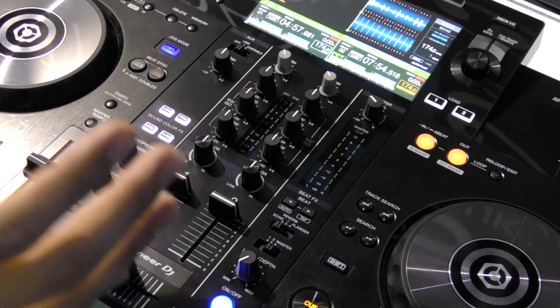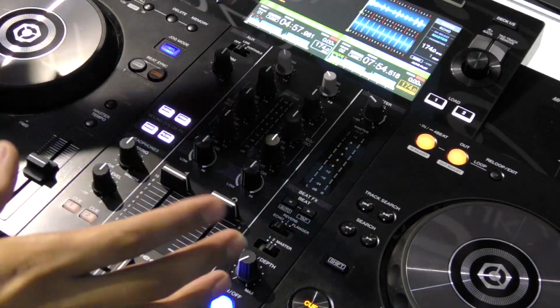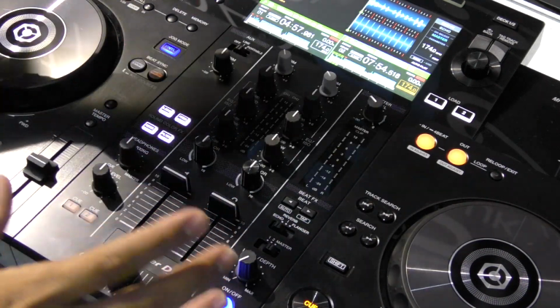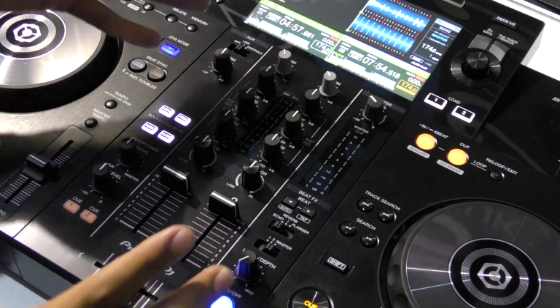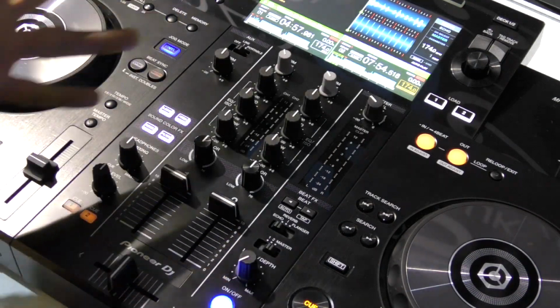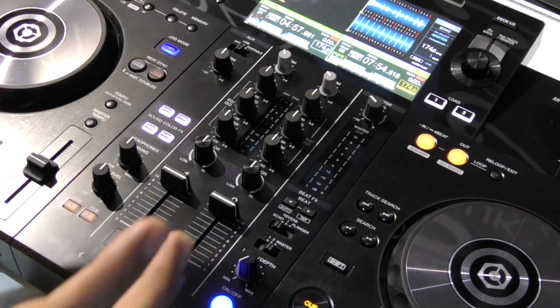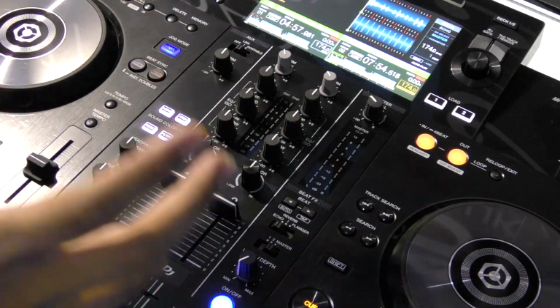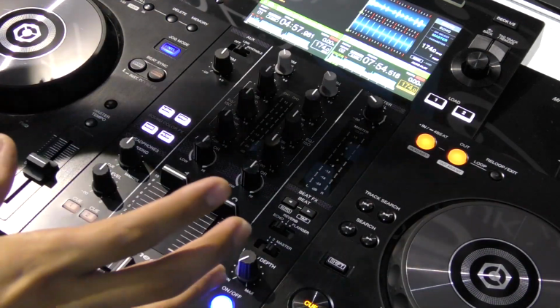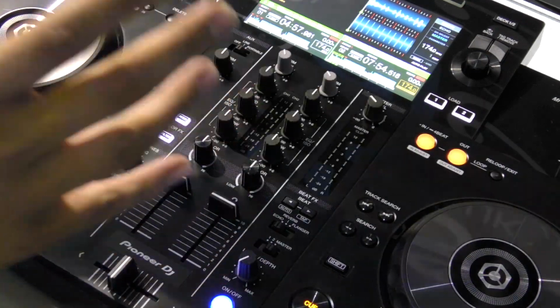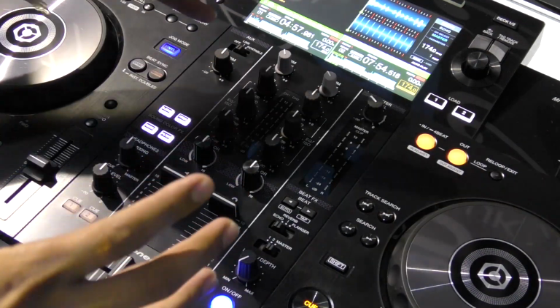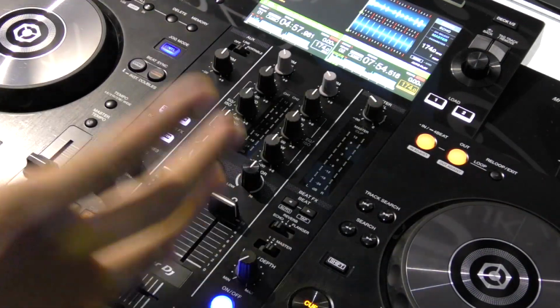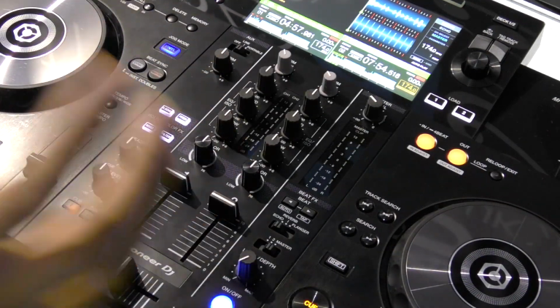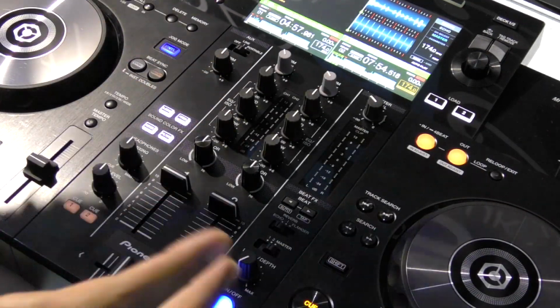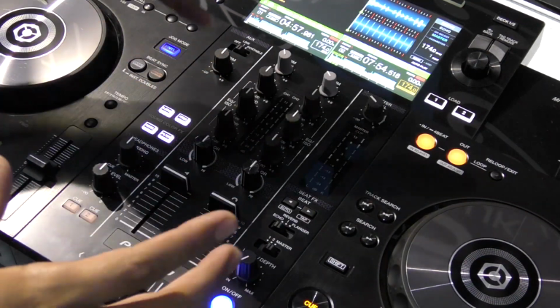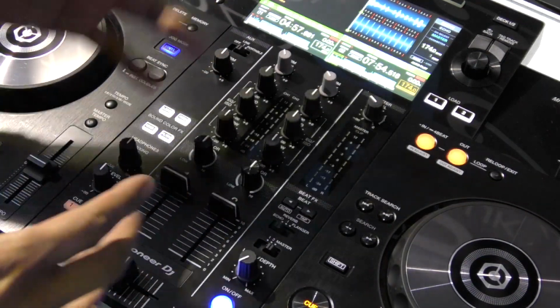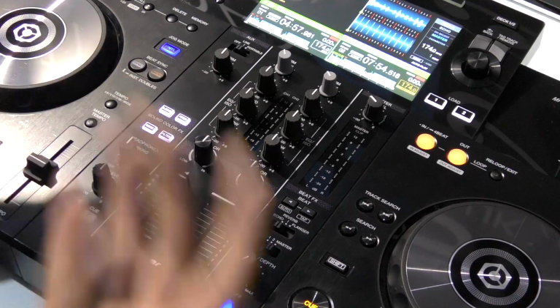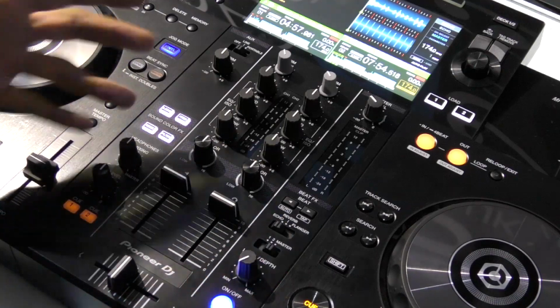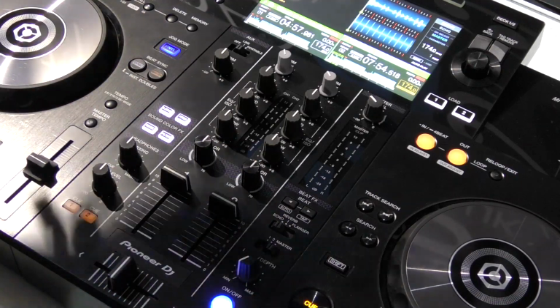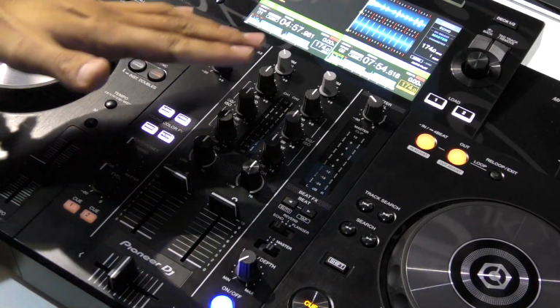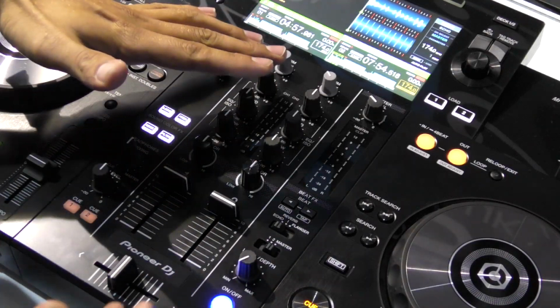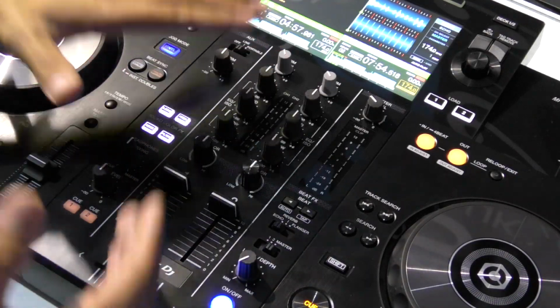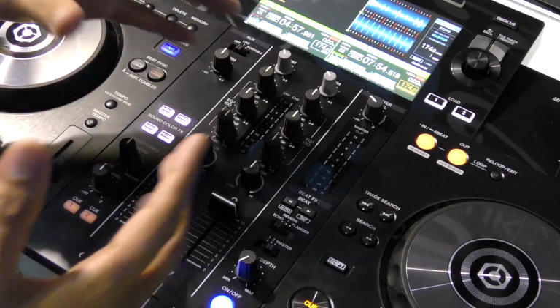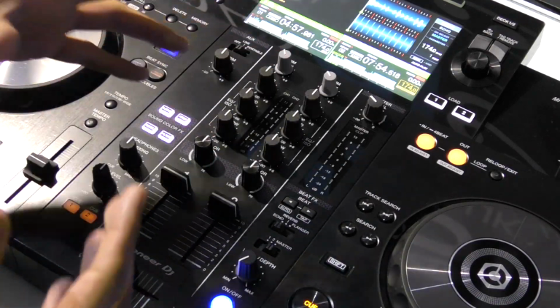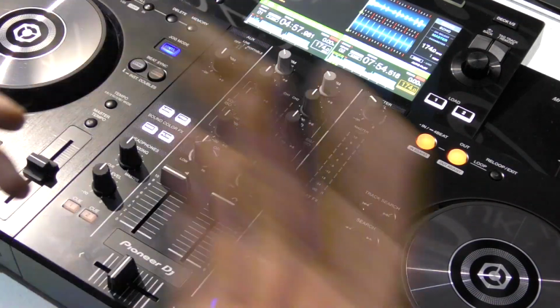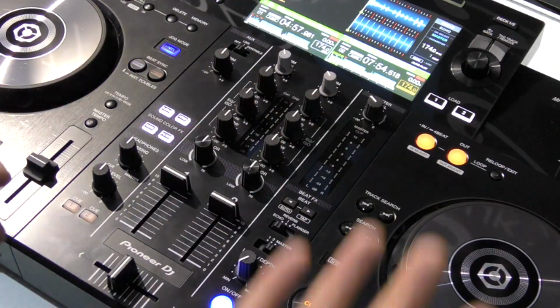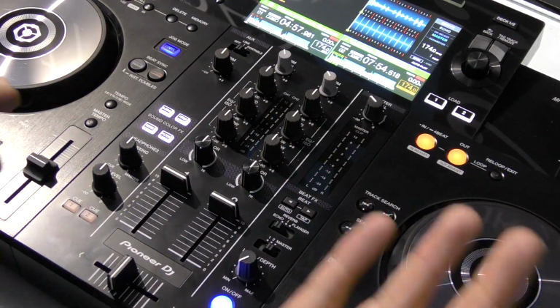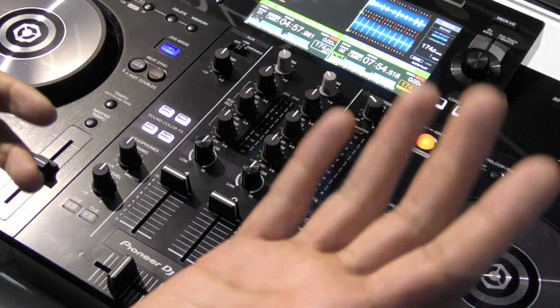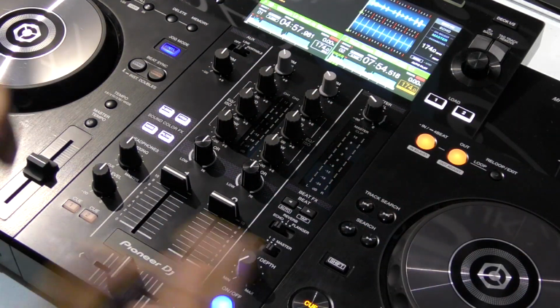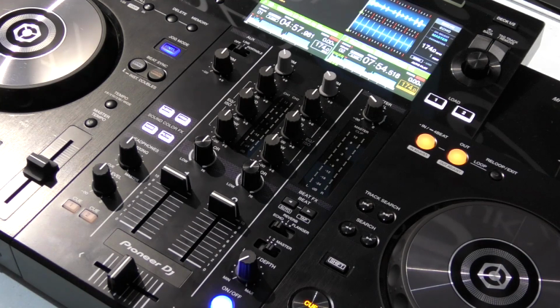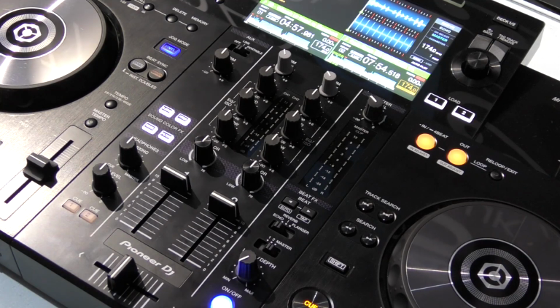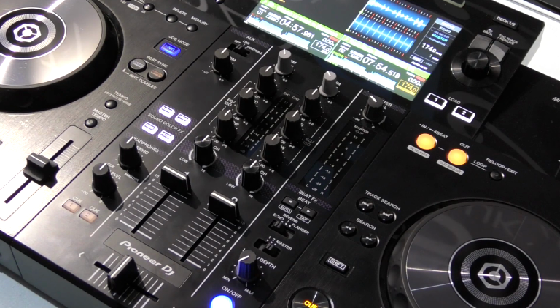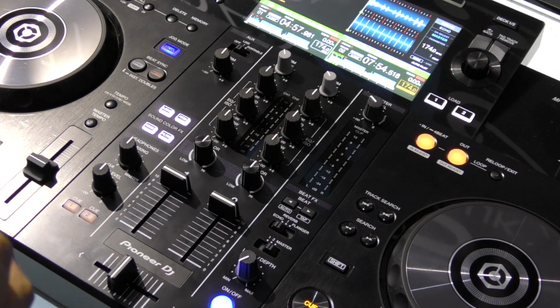What I really like about this mixer is it's nice and tight, compact, but it has everything you need. When I'm using this at home it is very similar to when I'm using a DJM 900 Nexus 2 in the club.